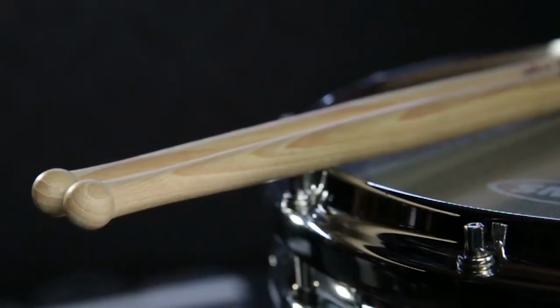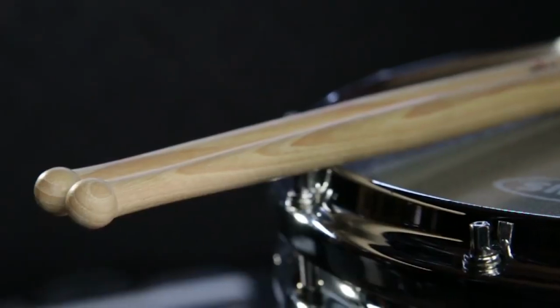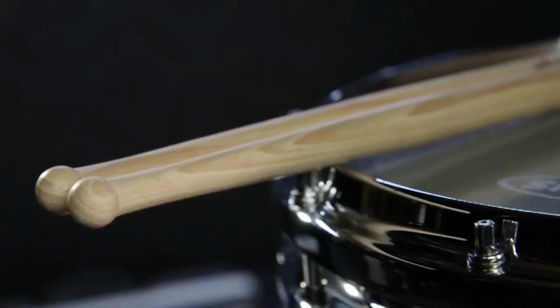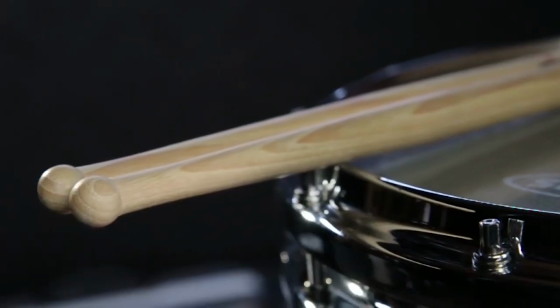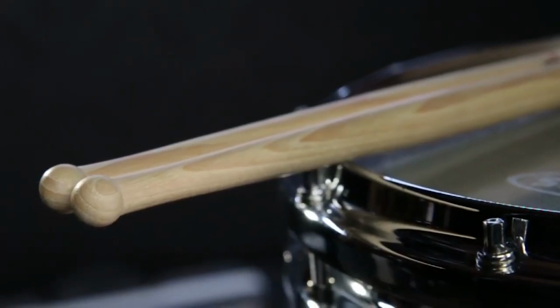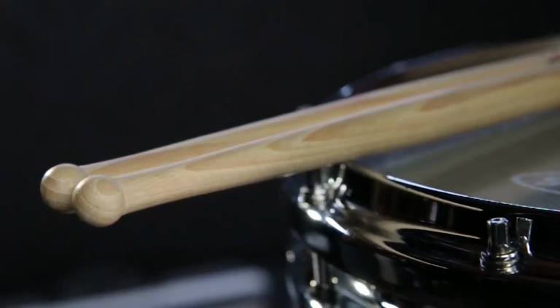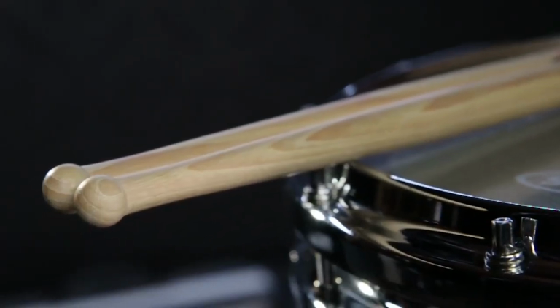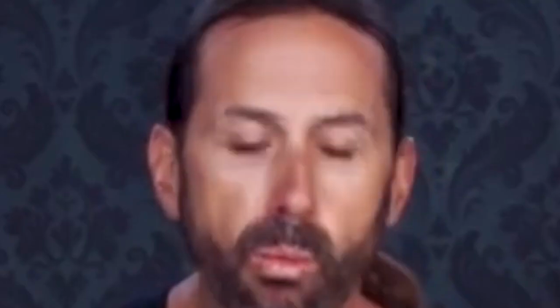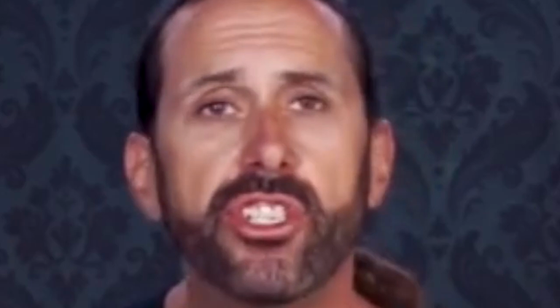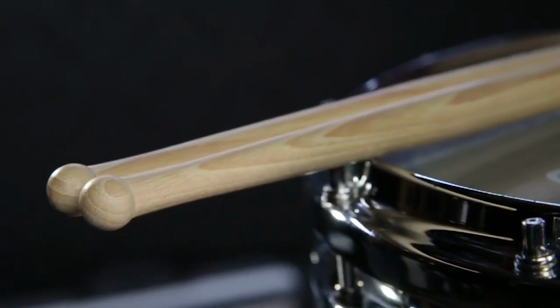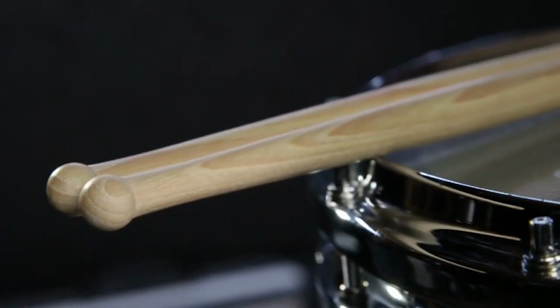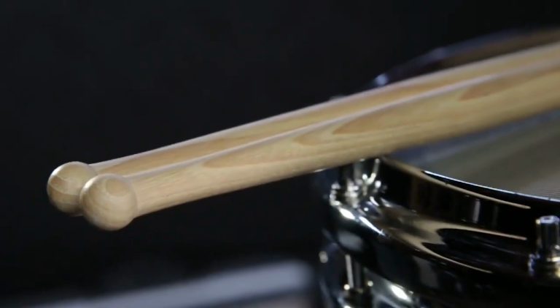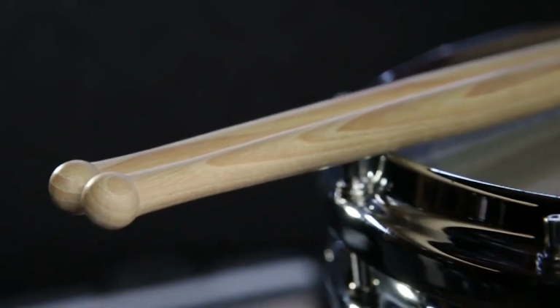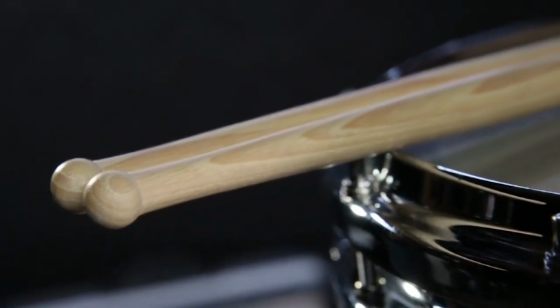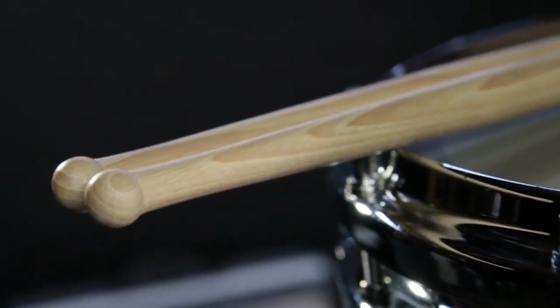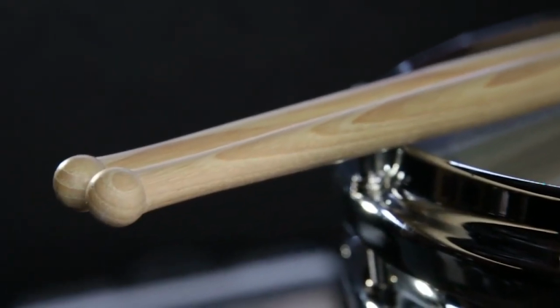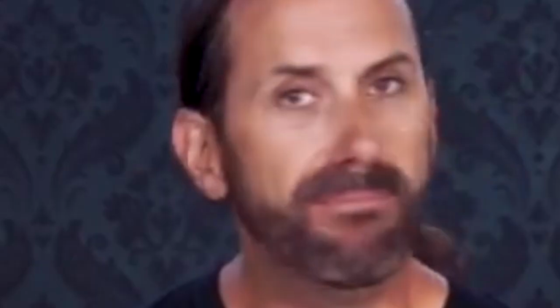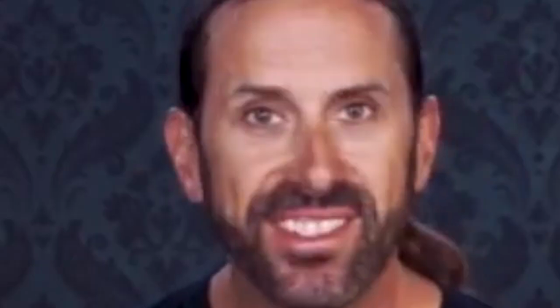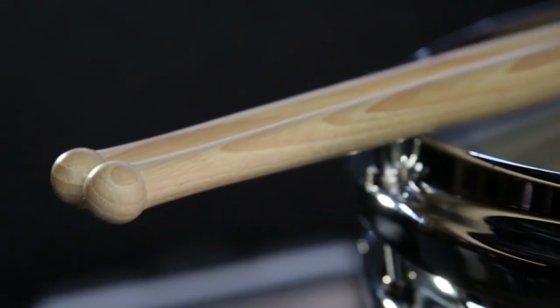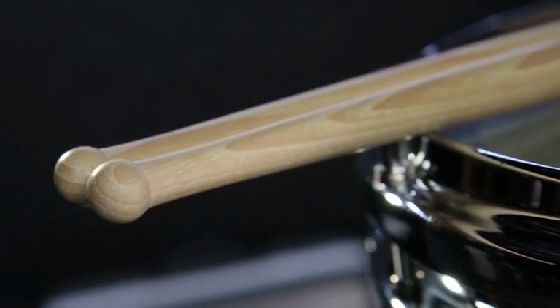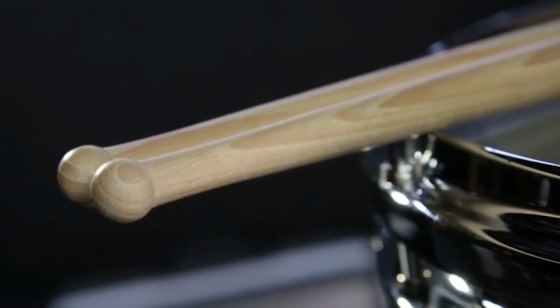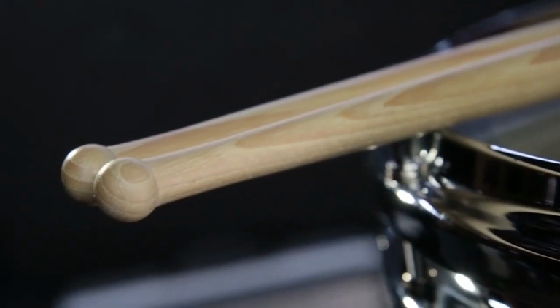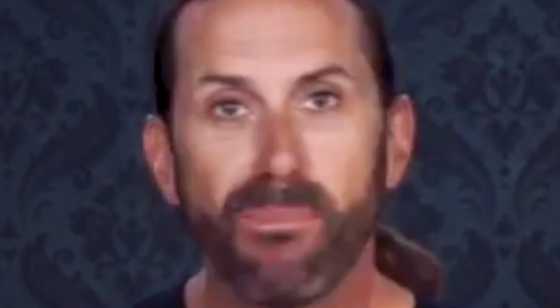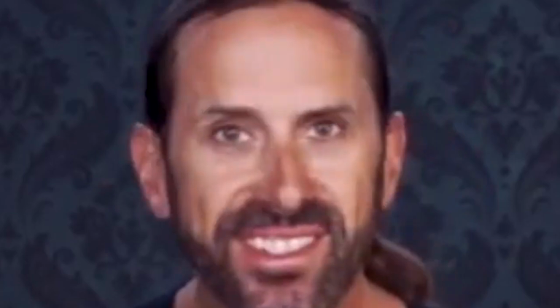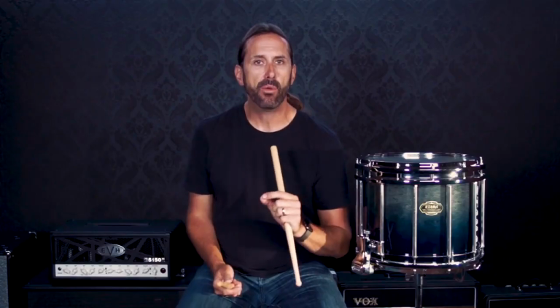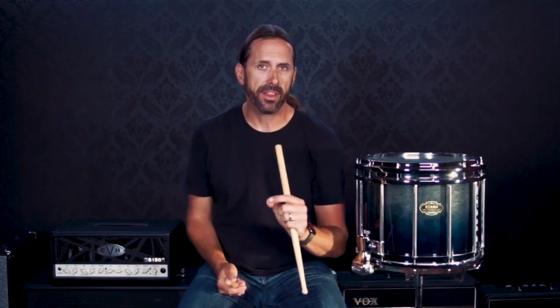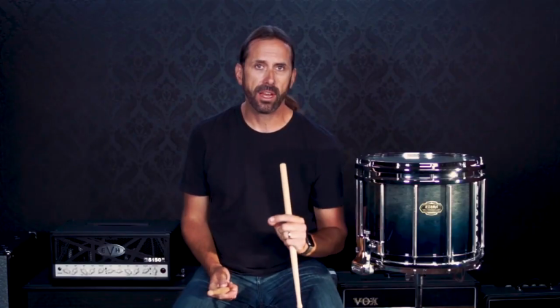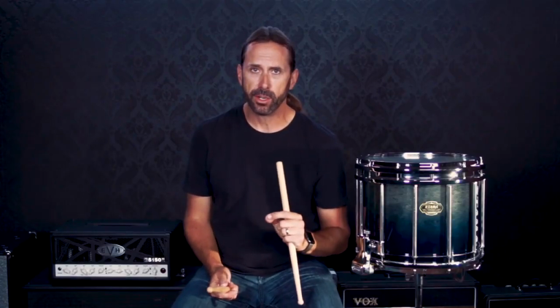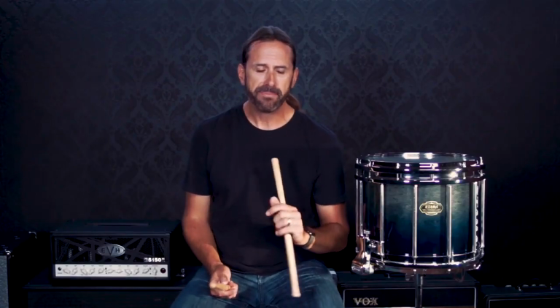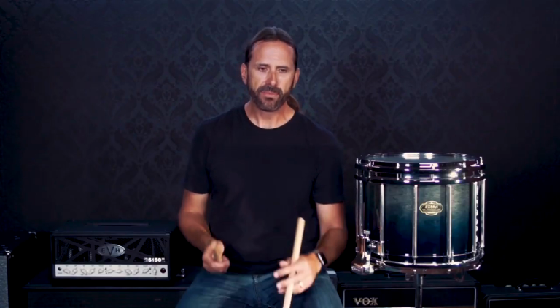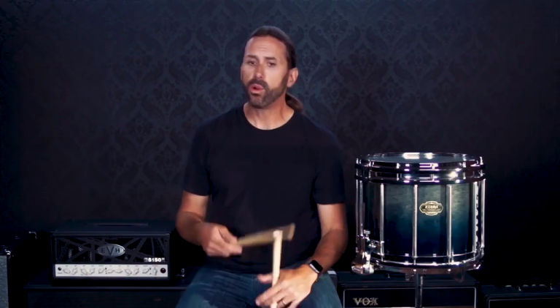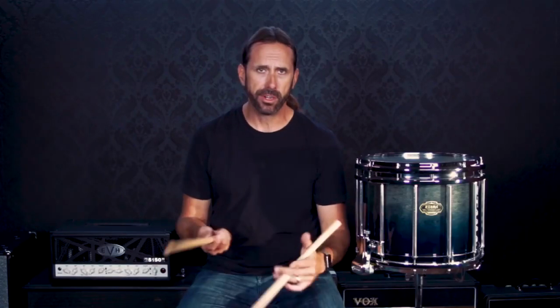I've had some questions about the moisture of the drumstick. As you can see, it's a very moist bead. It gives you a very moist note on the snare drum or tenor drum.